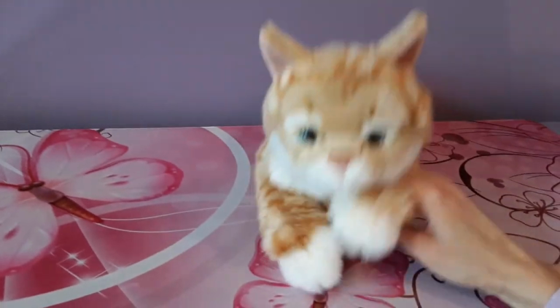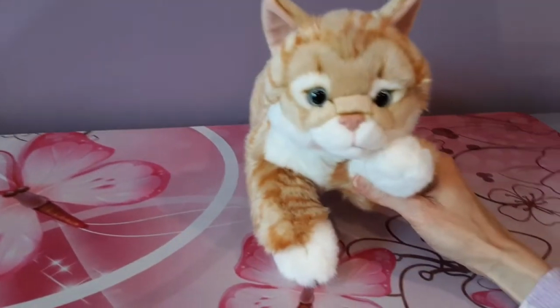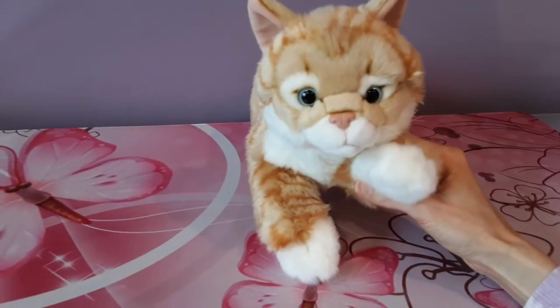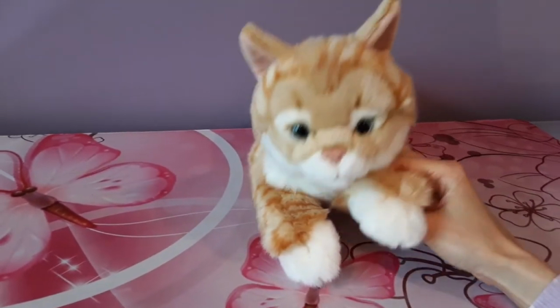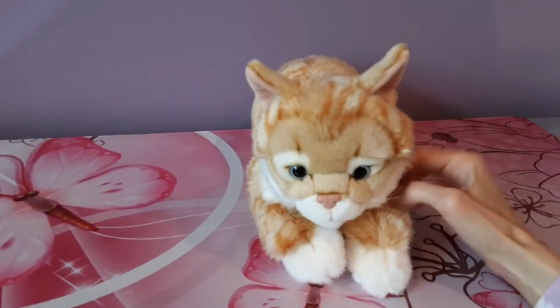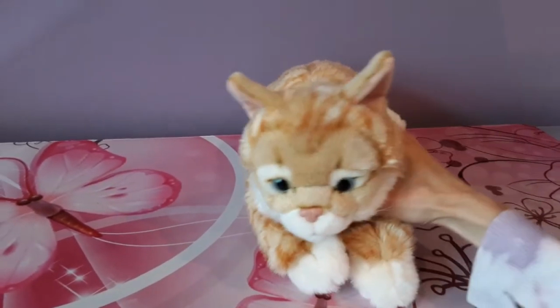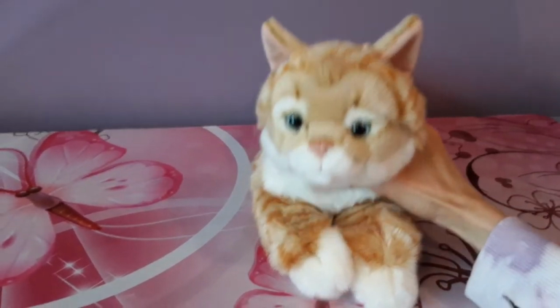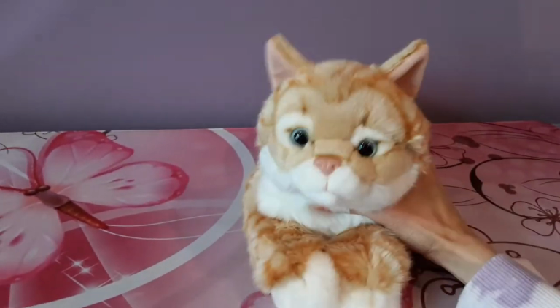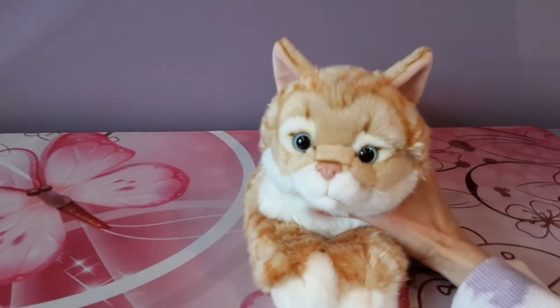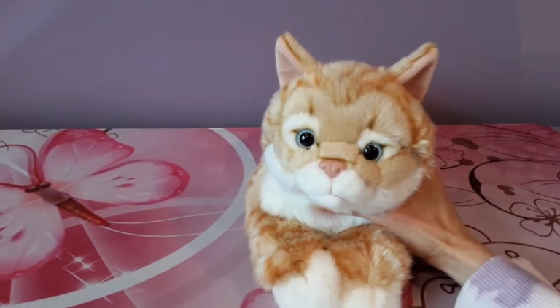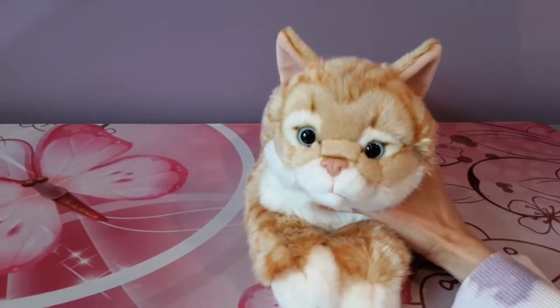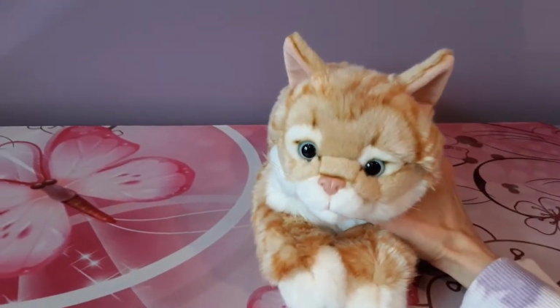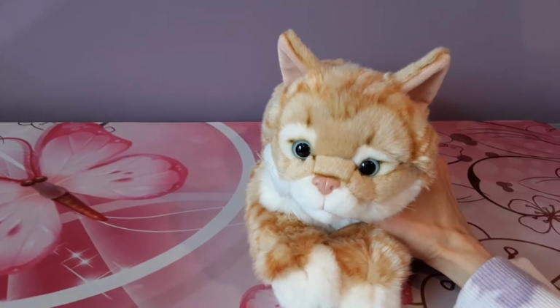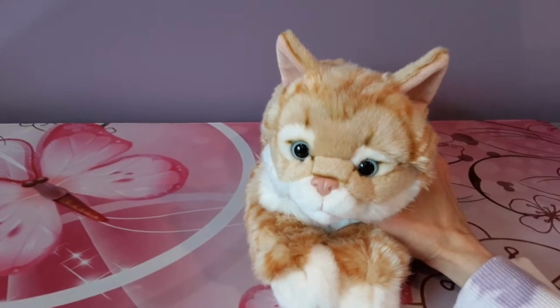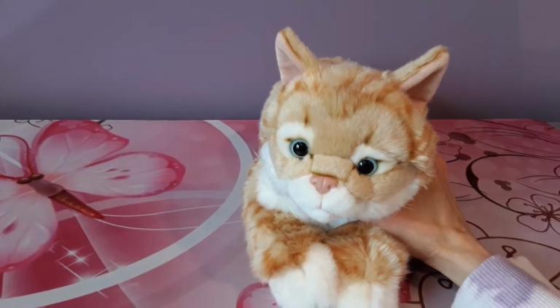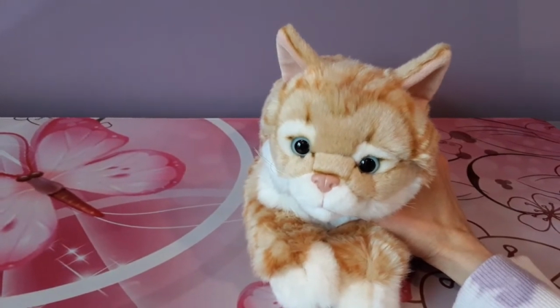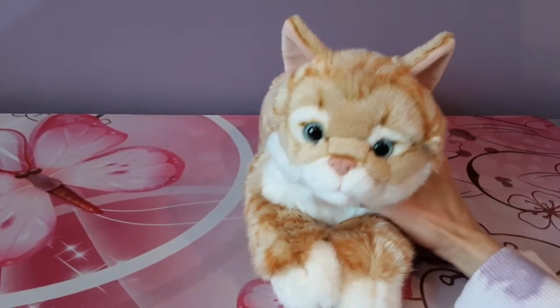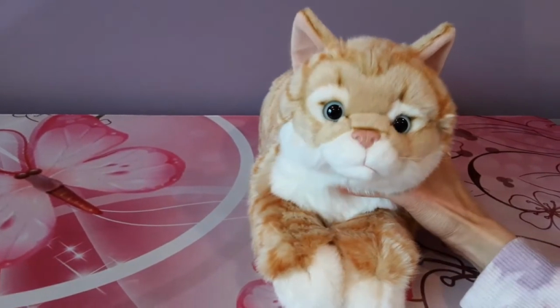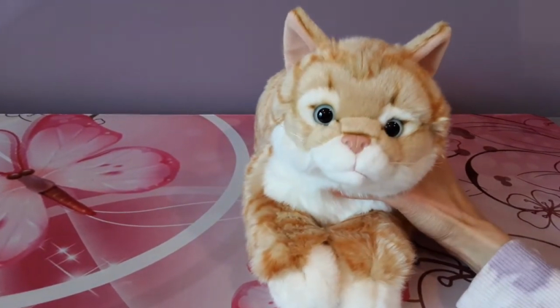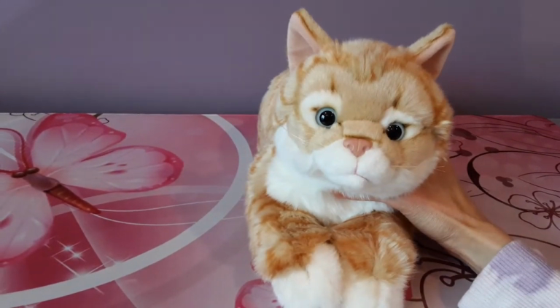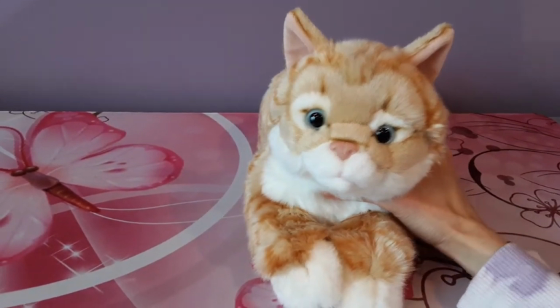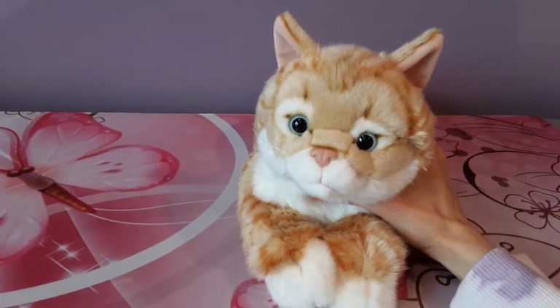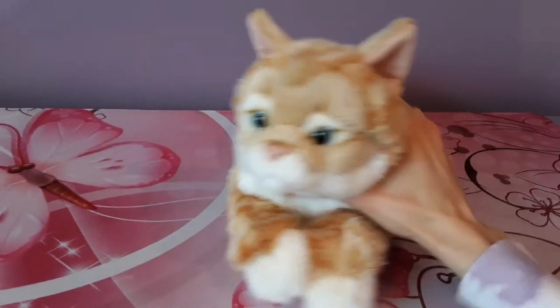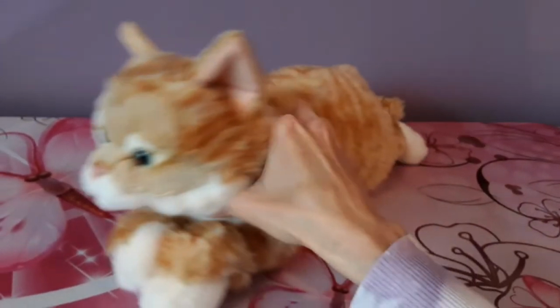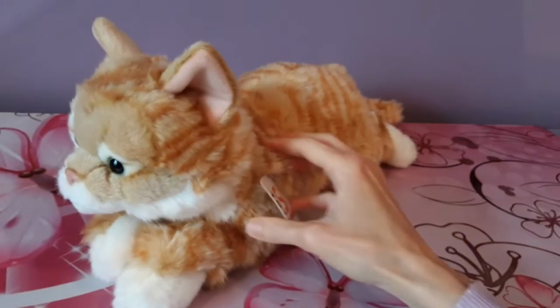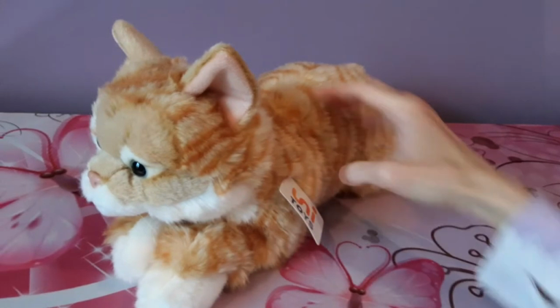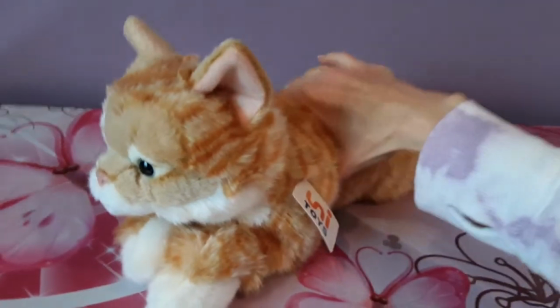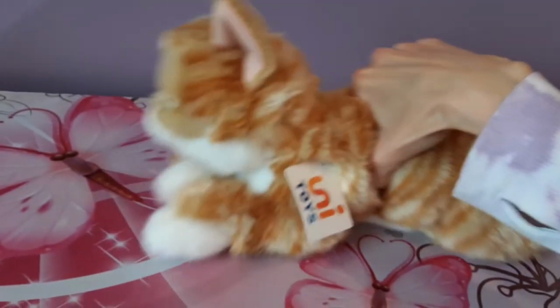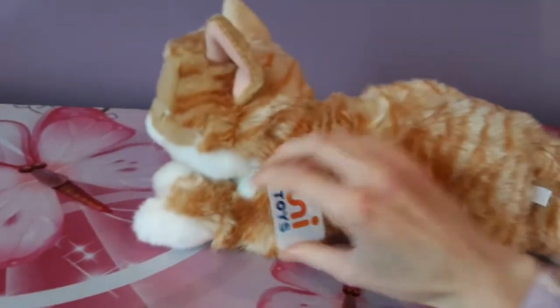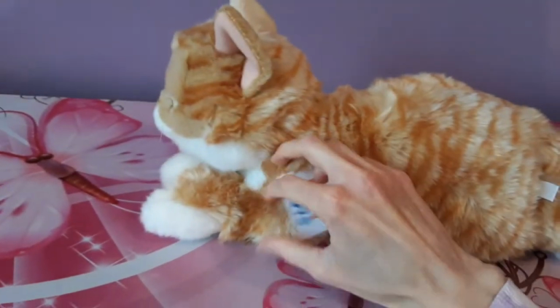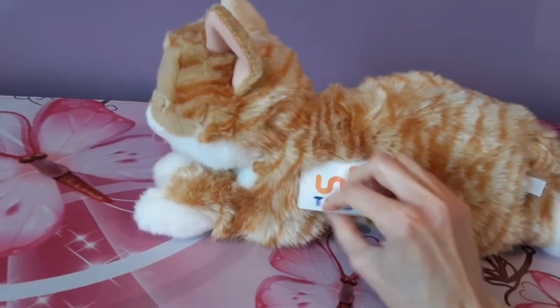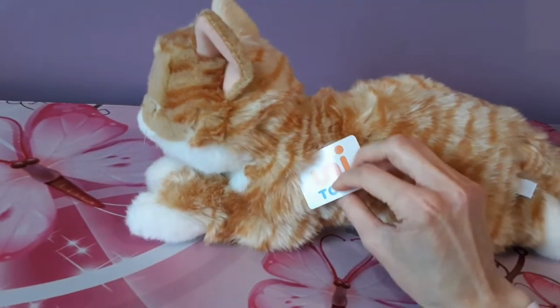Hey kittens! Silver here with a new review video for you today, and I will be discussing the UniToys tabby cat, as you can see from her little hang tag here.